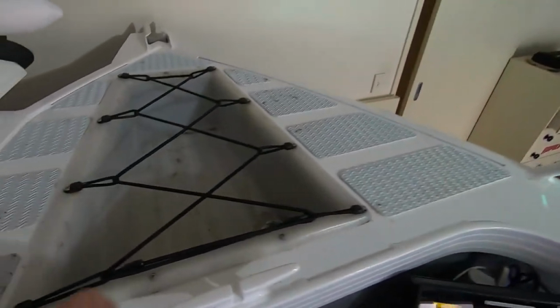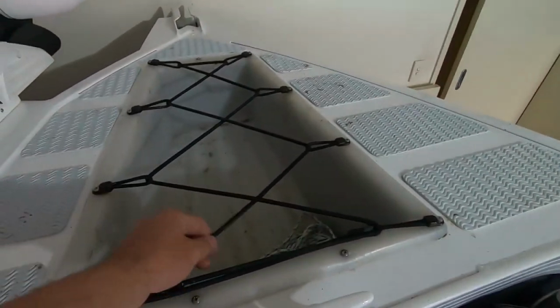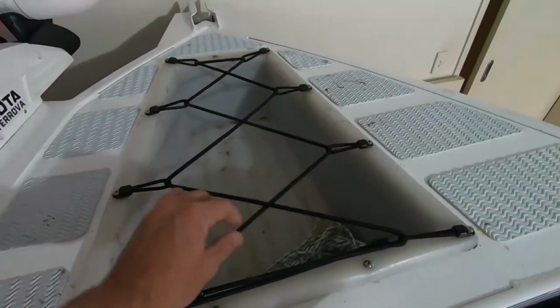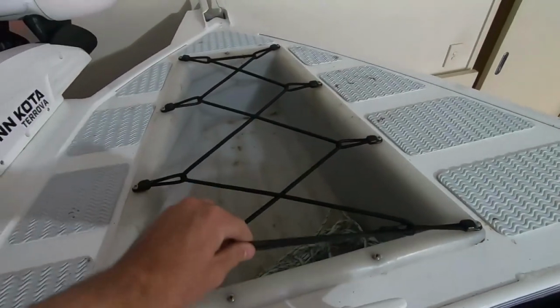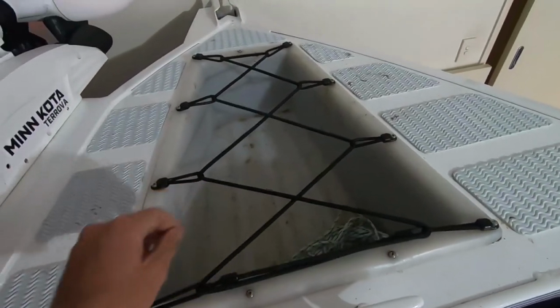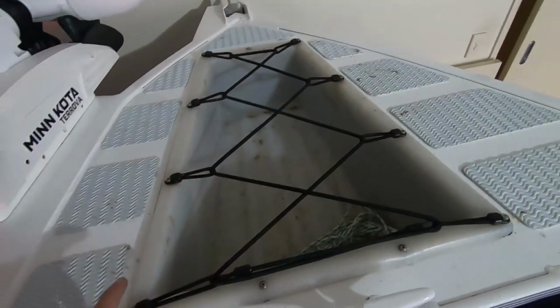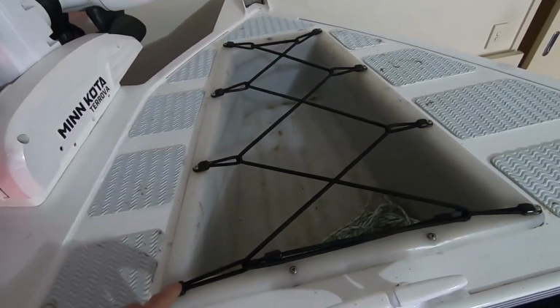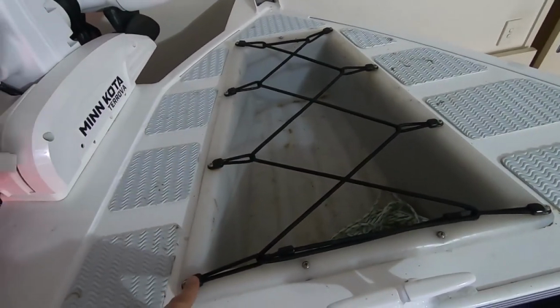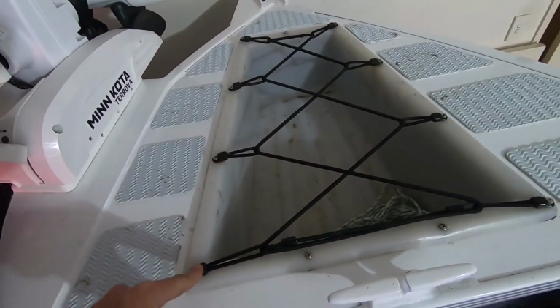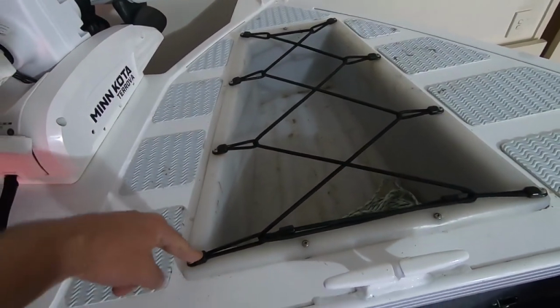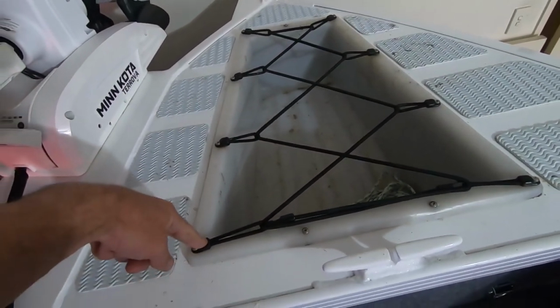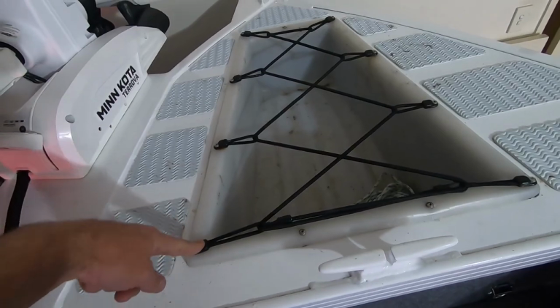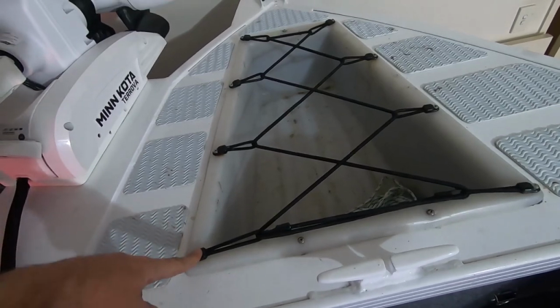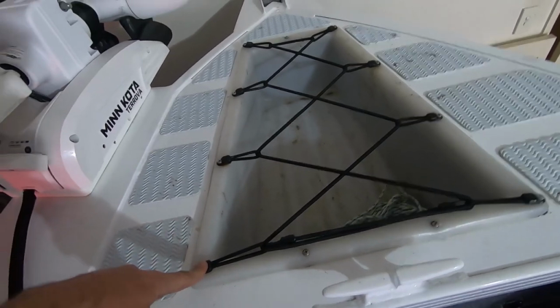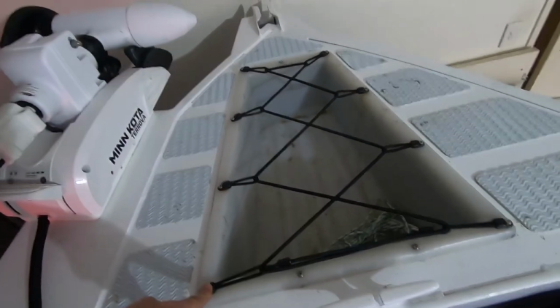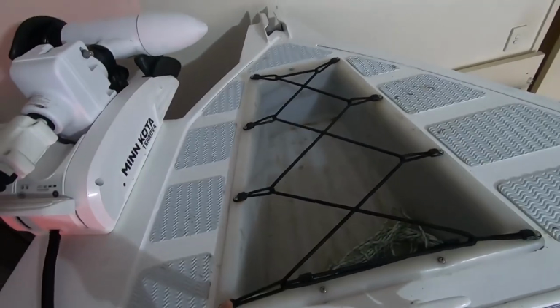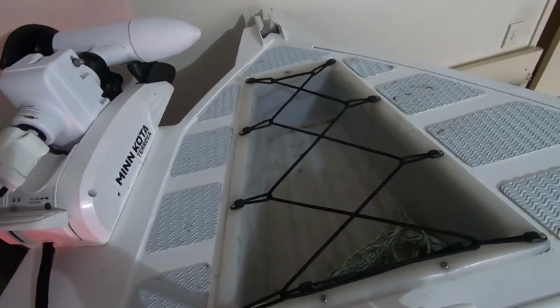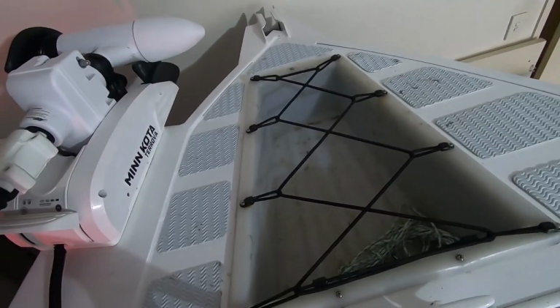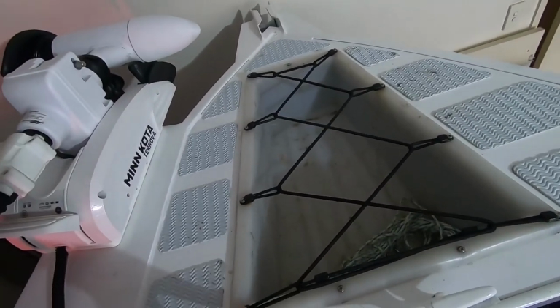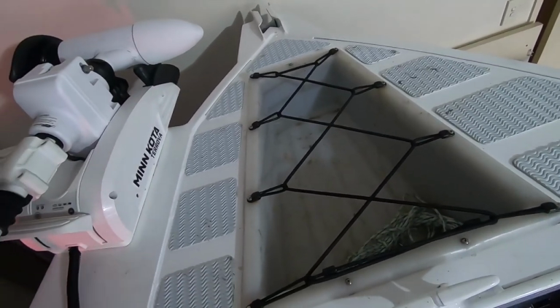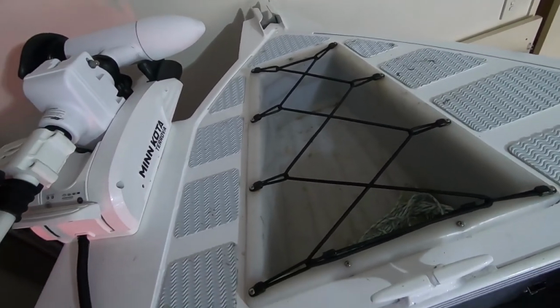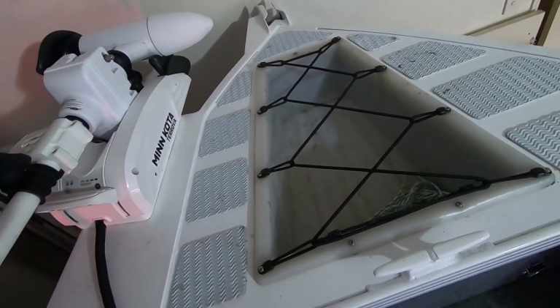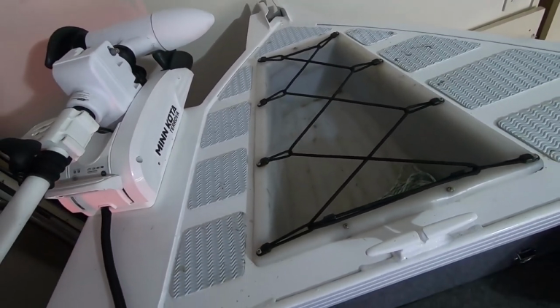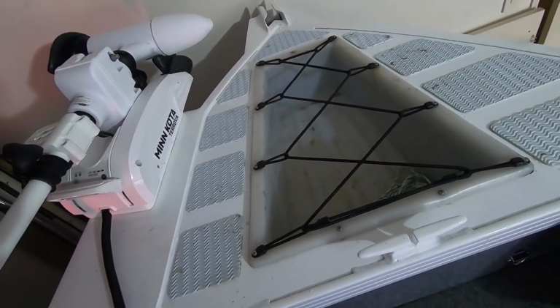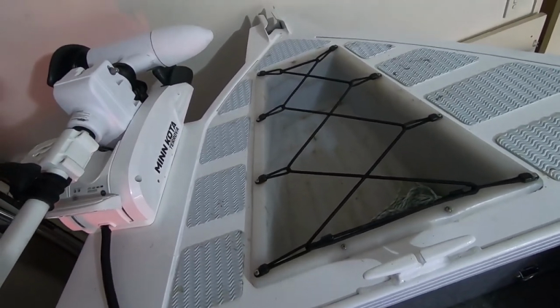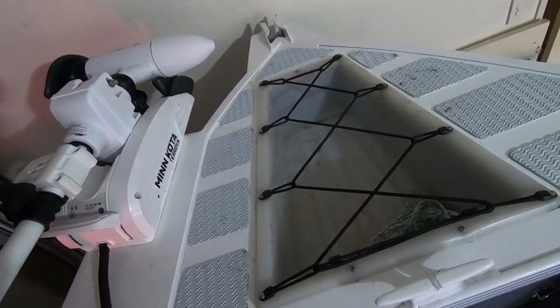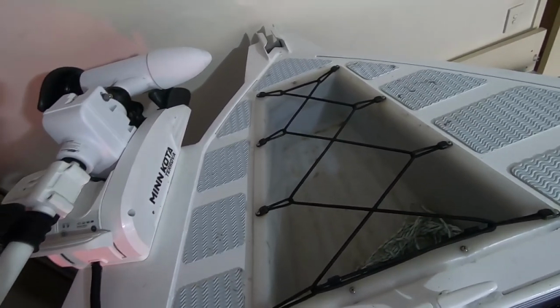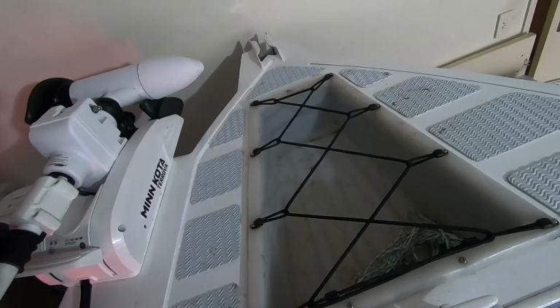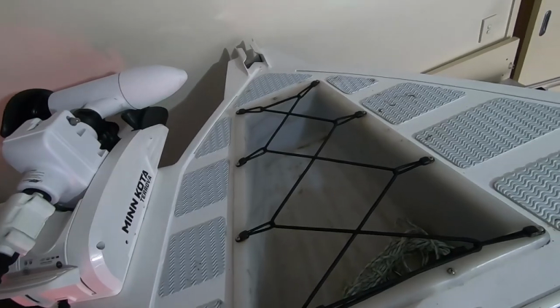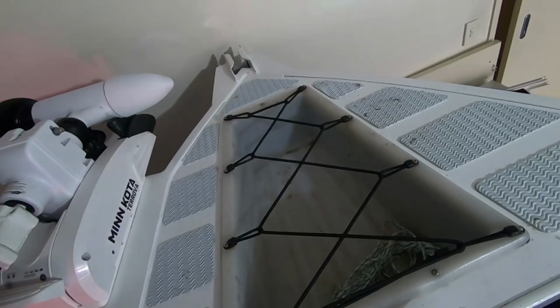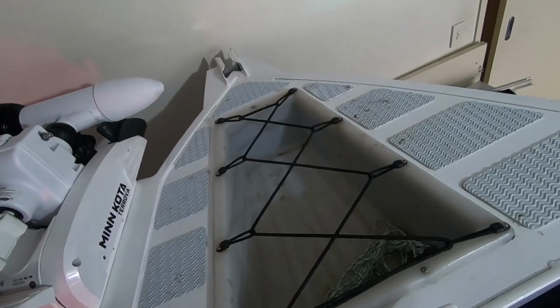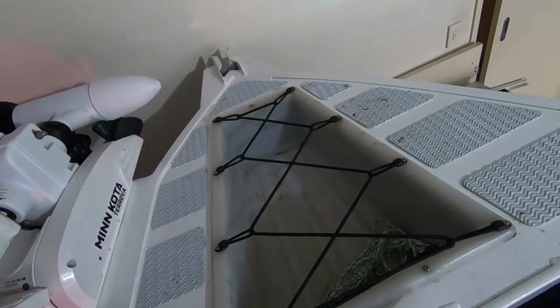The tap definitely made a difference. Up on the nose I've got bungee cords set up using the existing mount points for the anchor well. I rarely ever have my anchor in there — it's actually the drogue anchor stored under the front deck on the other side from the fuel tap.